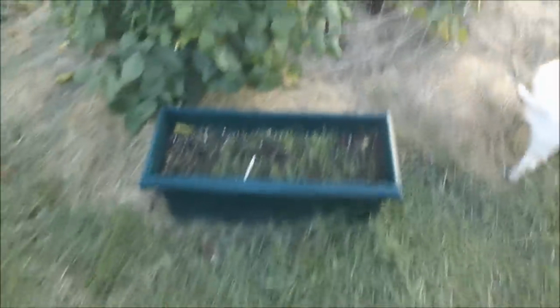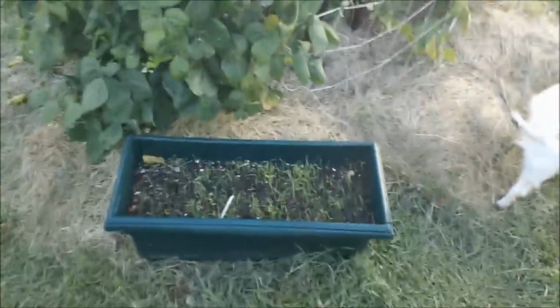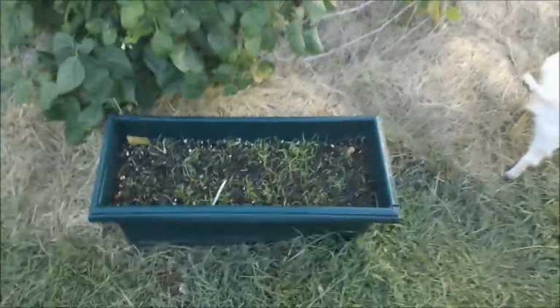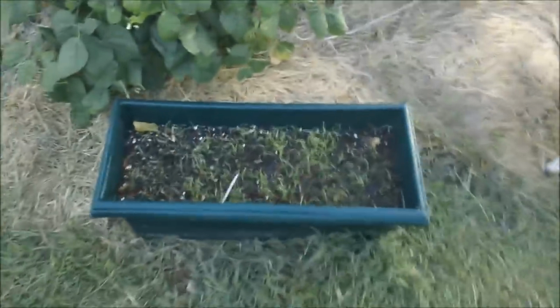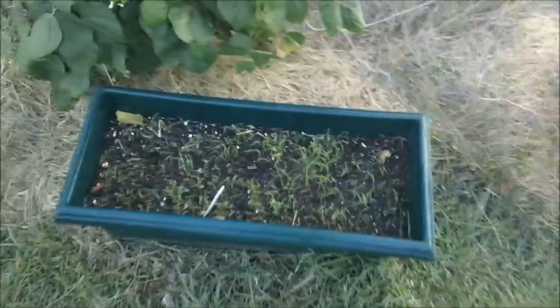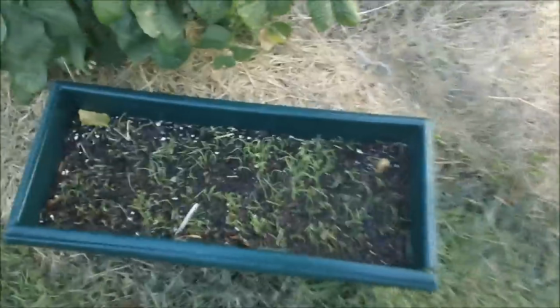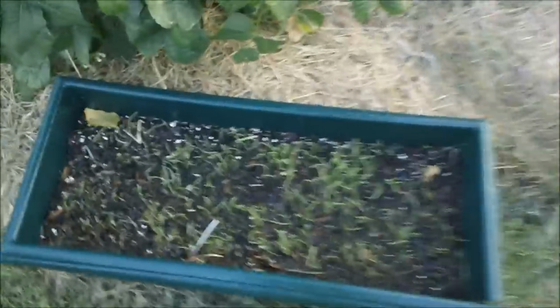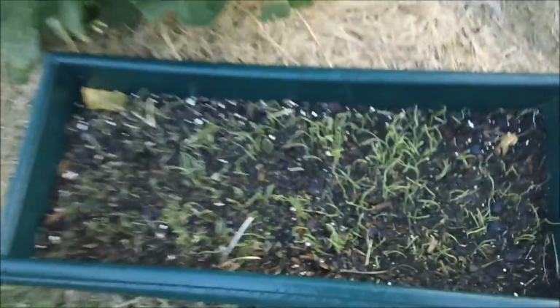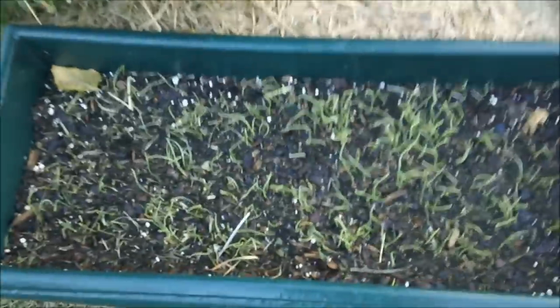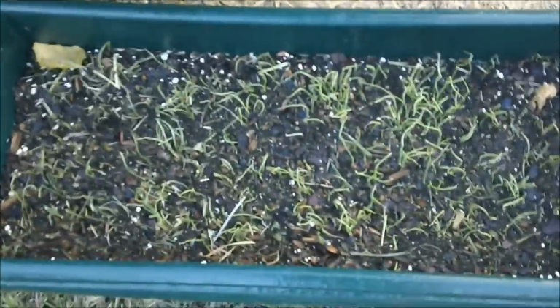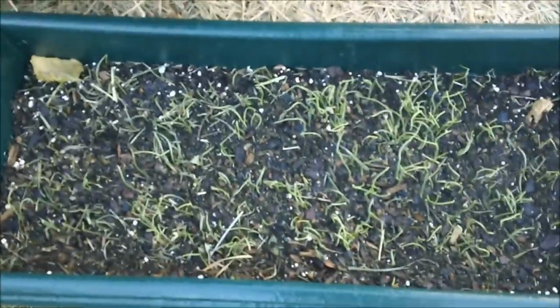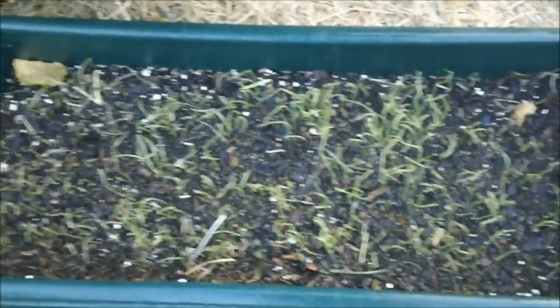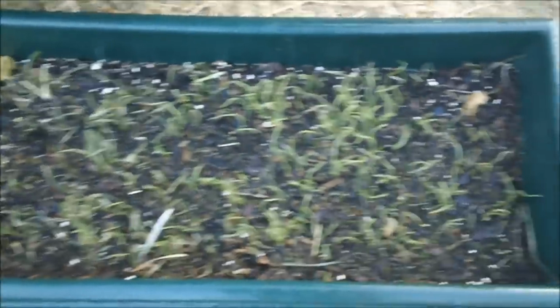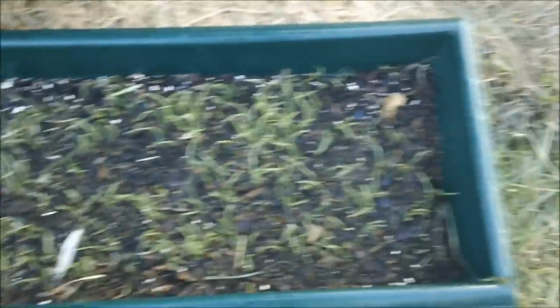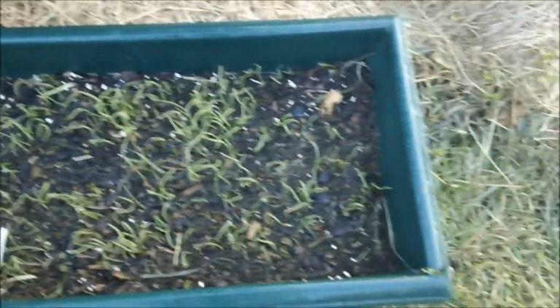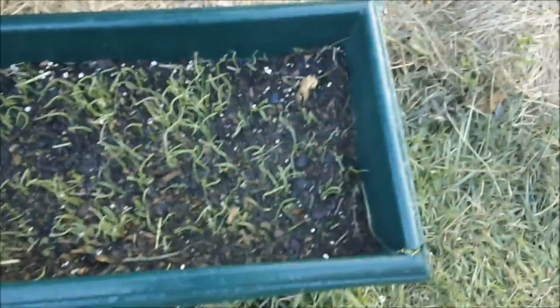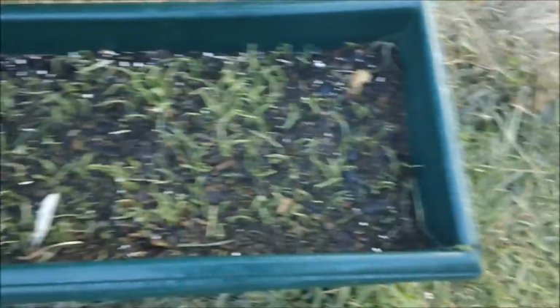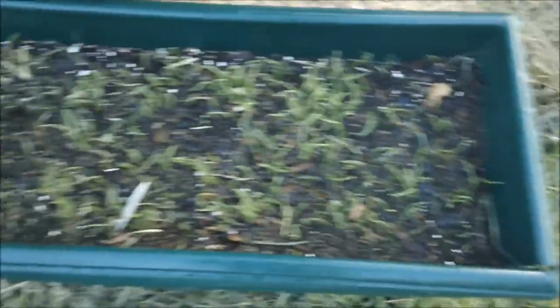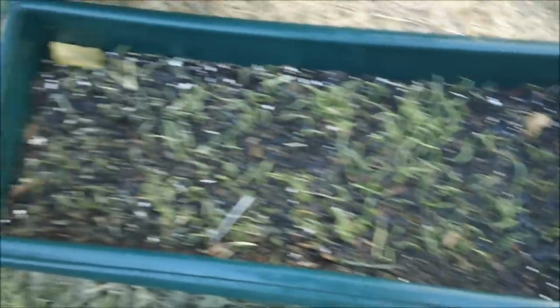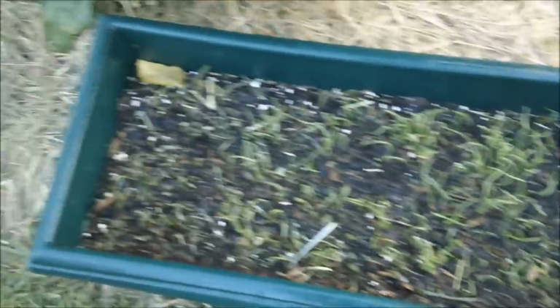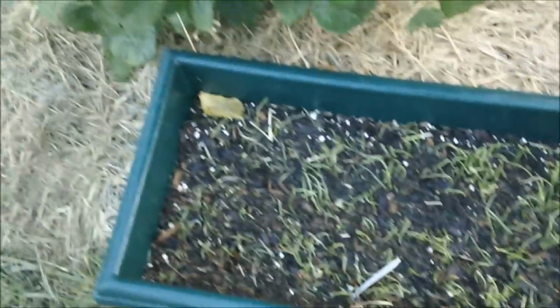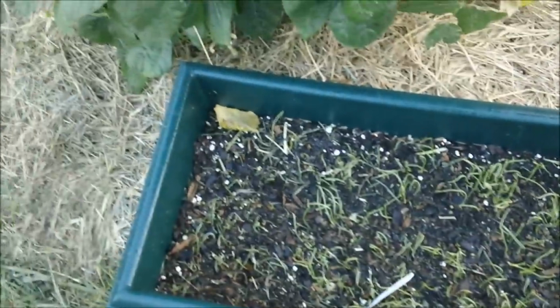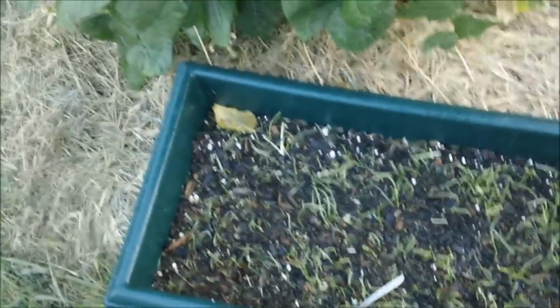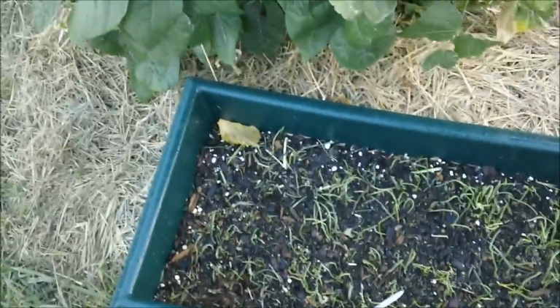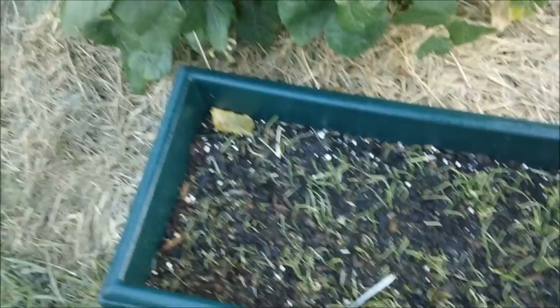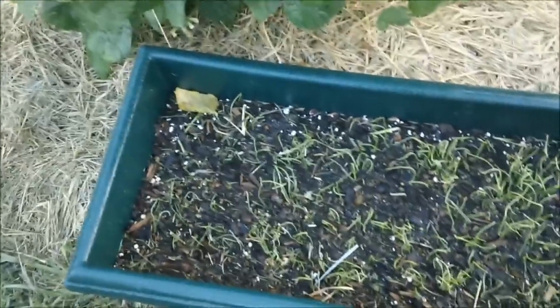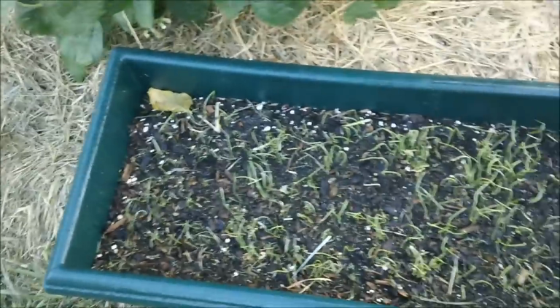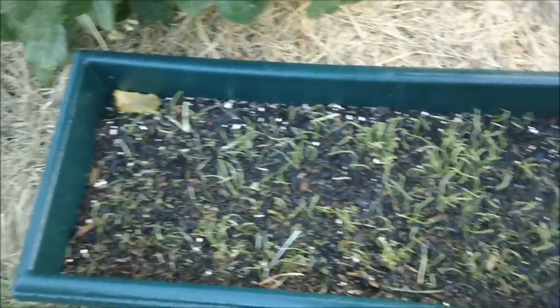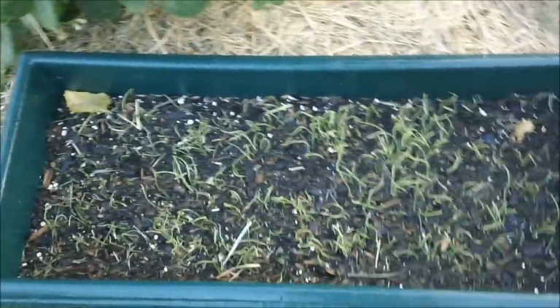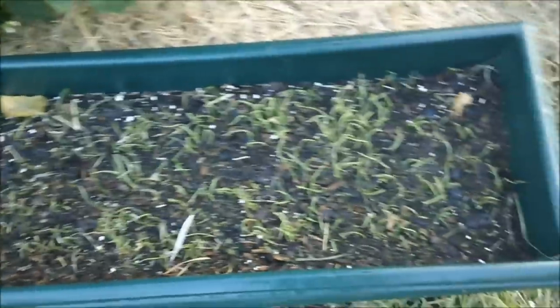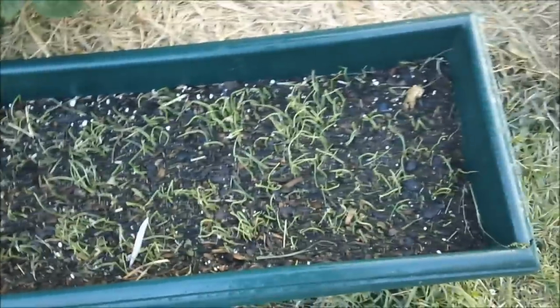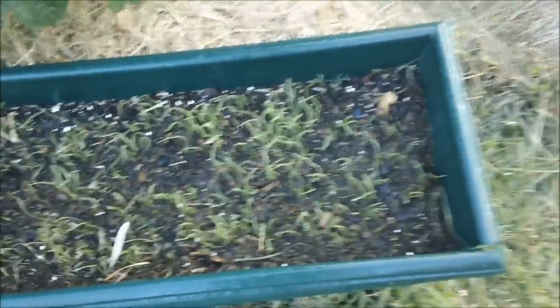And then we have the onions, looking pretty good. Nice germination rate — really surprised me. Very nice germination rate.